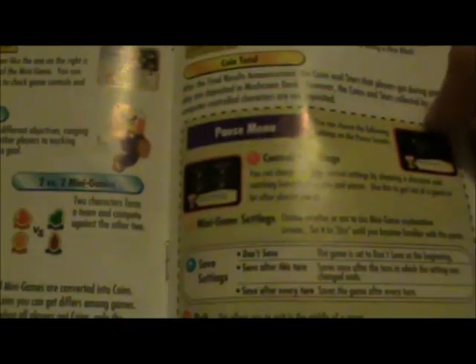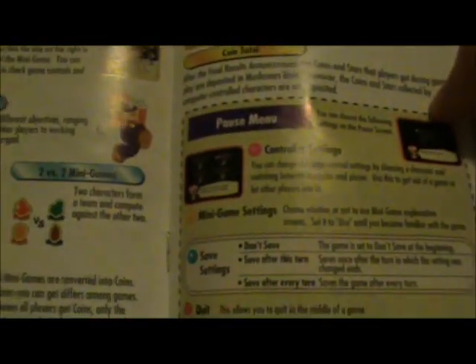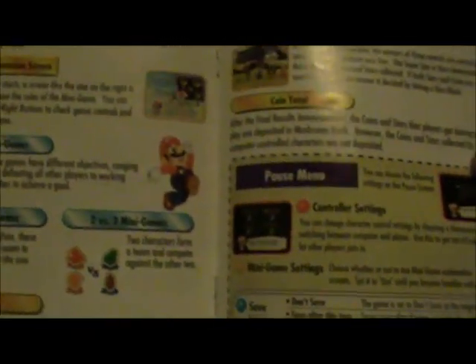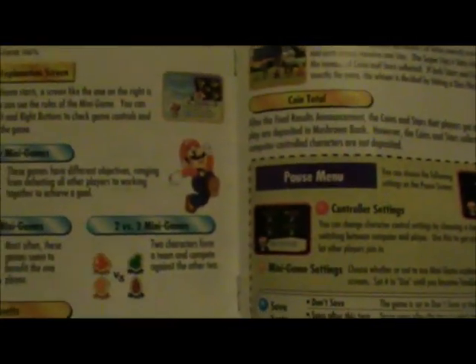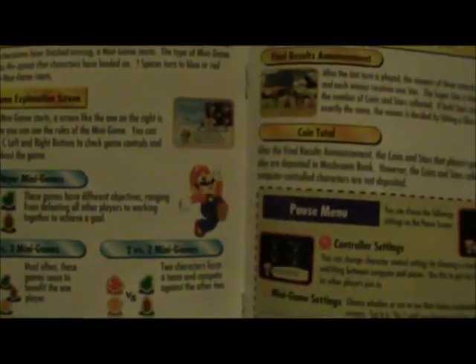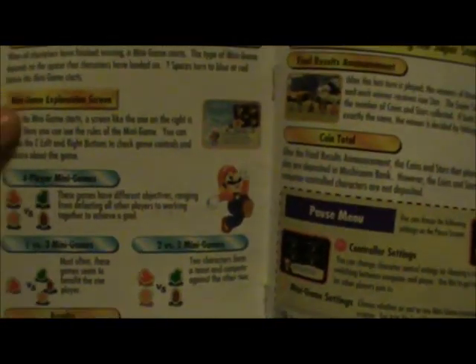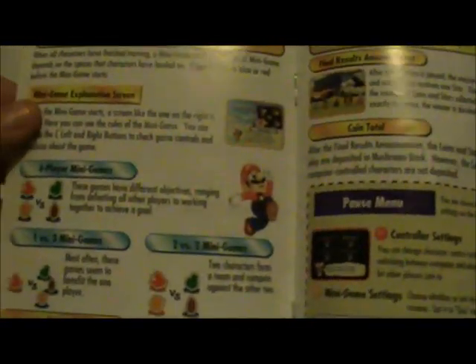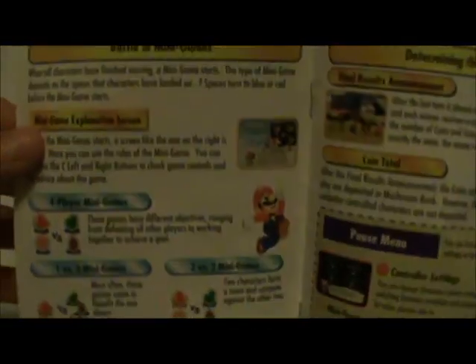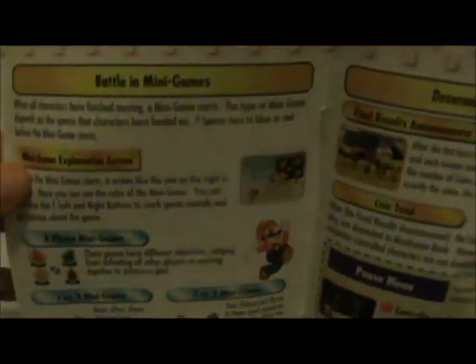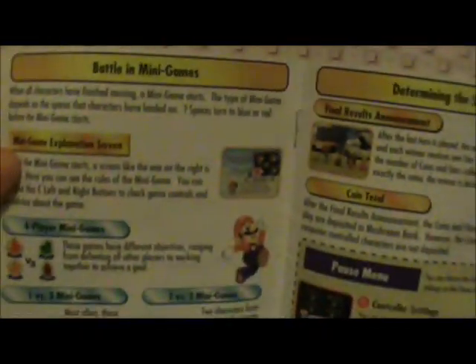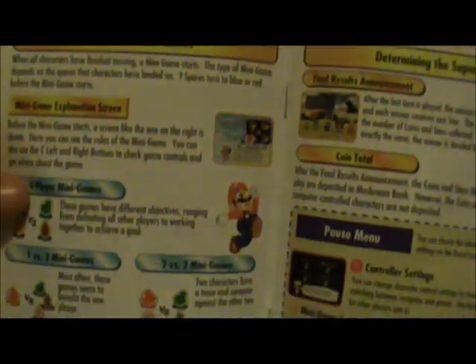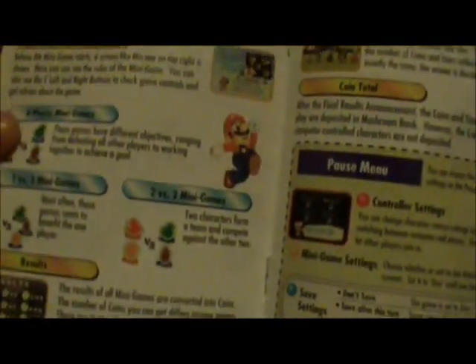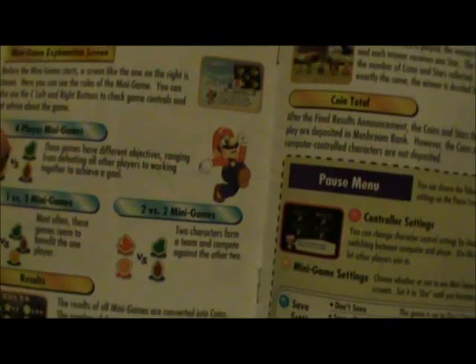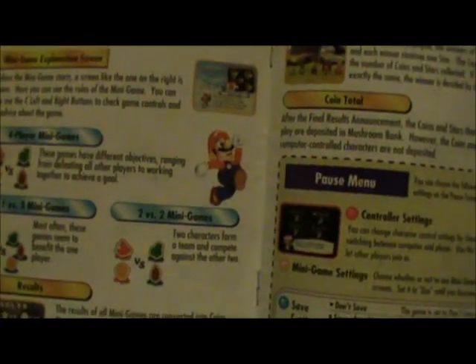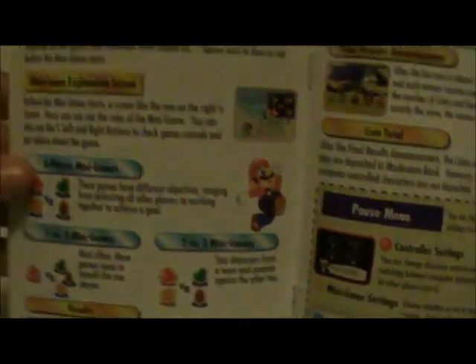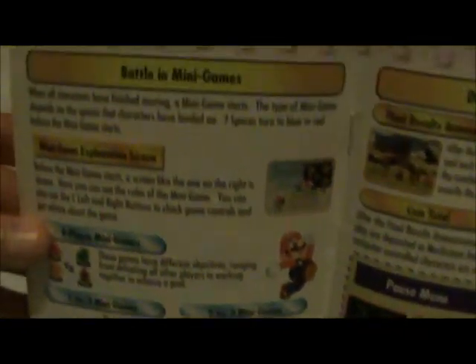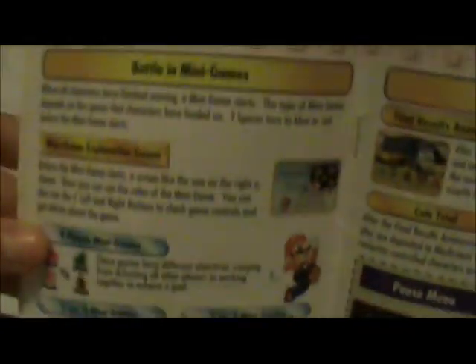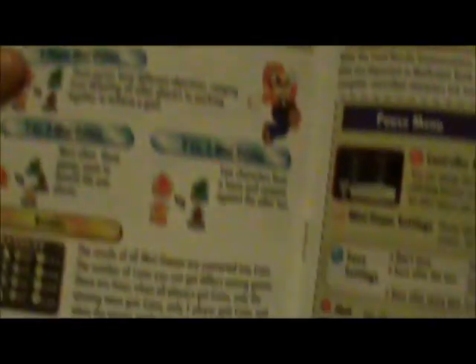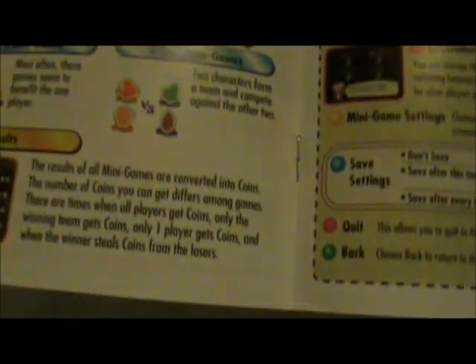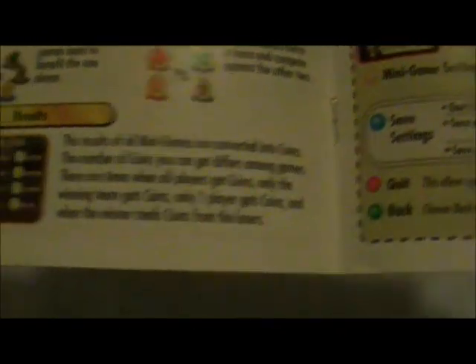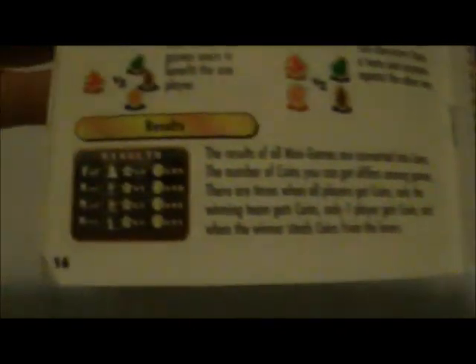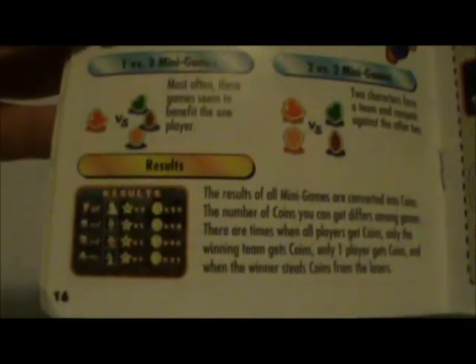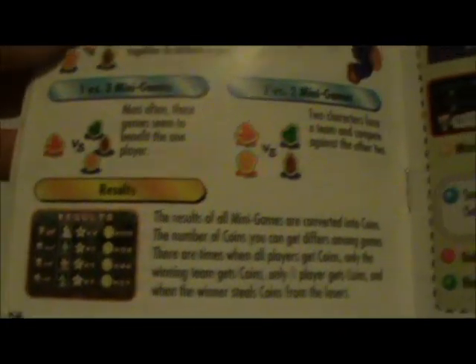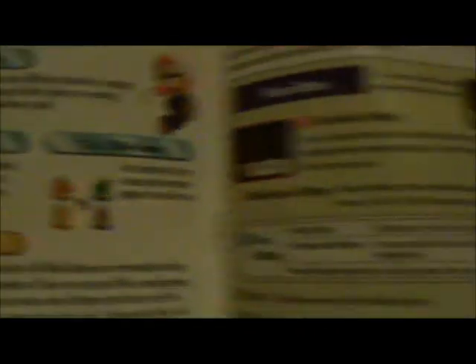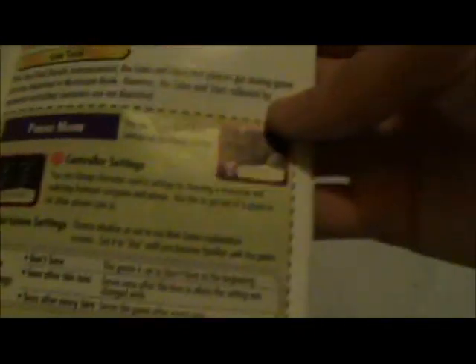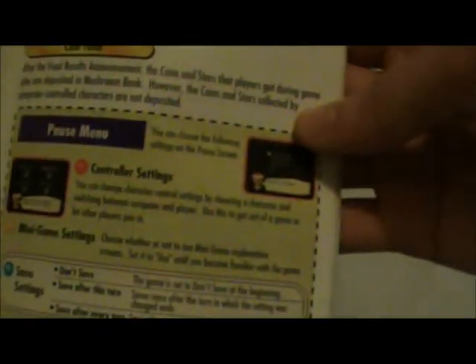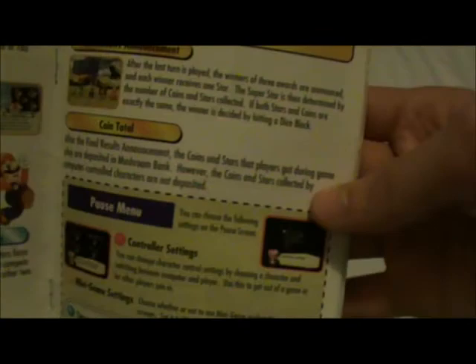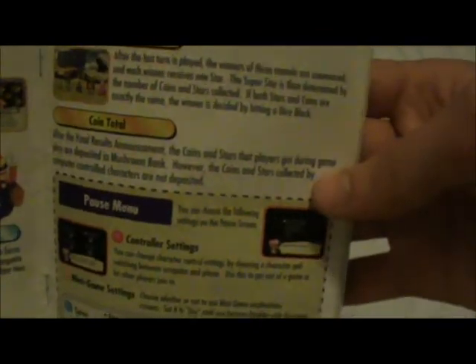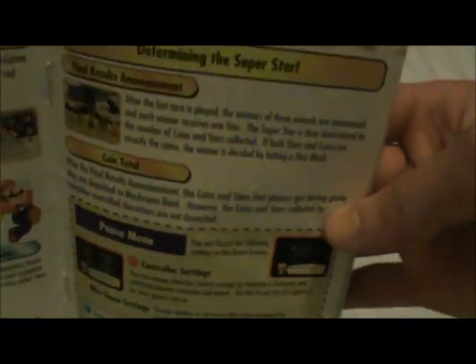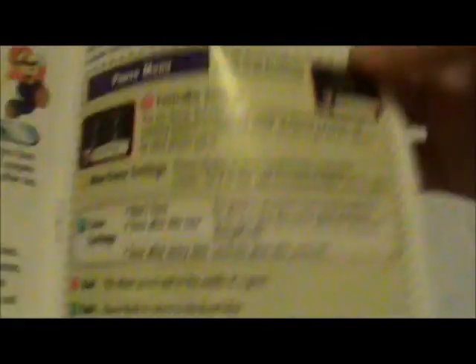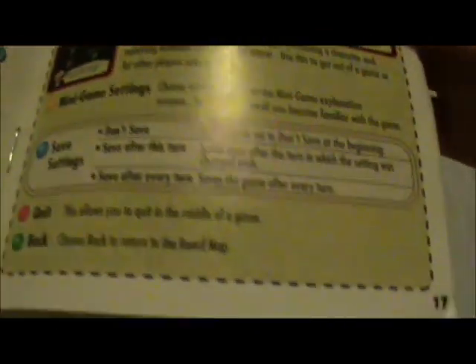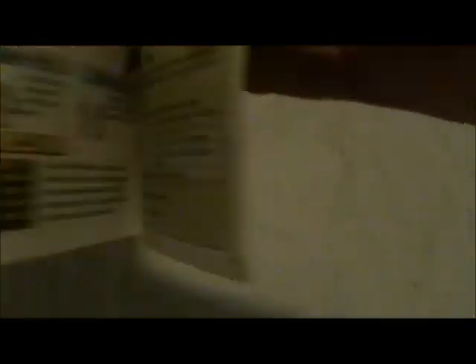I just hope the new Mario Party 9 that's coming out on the Wii is better than Mario Party 8. Hopefully the games are original, with the bone like they were back on the 64.